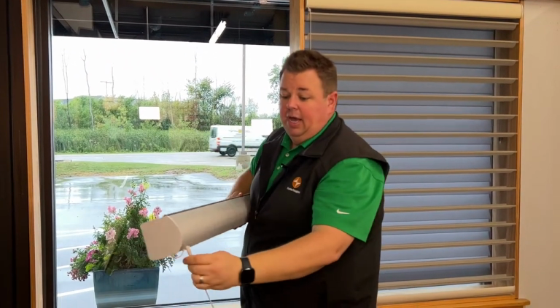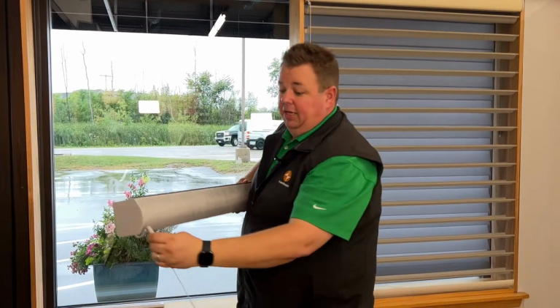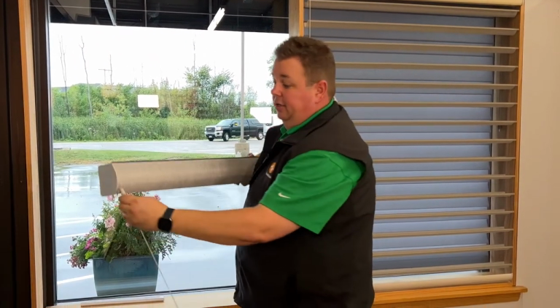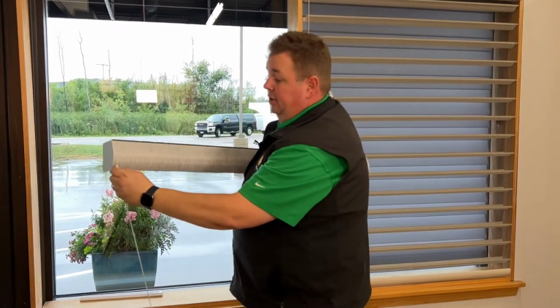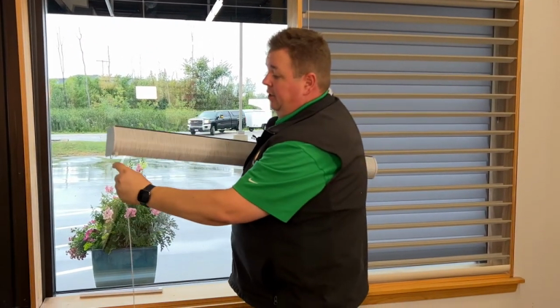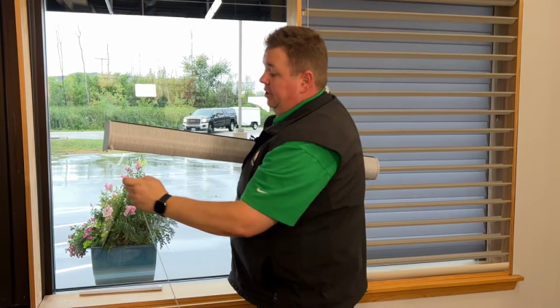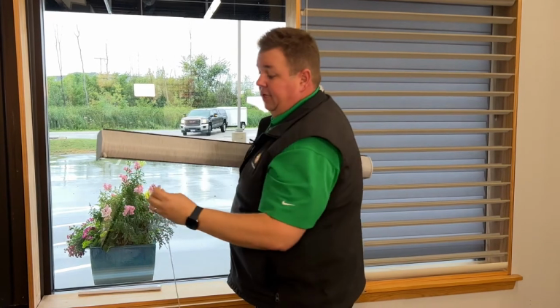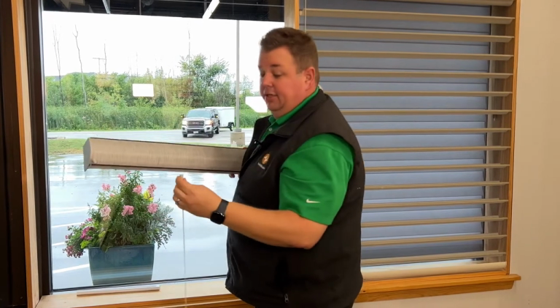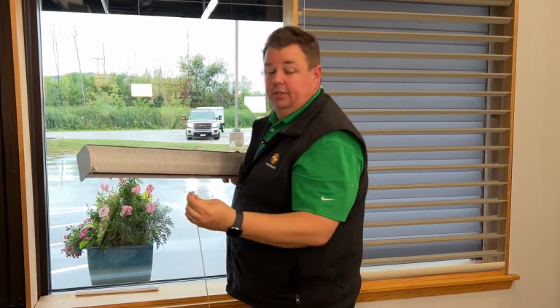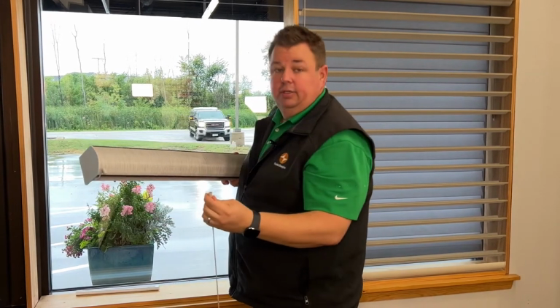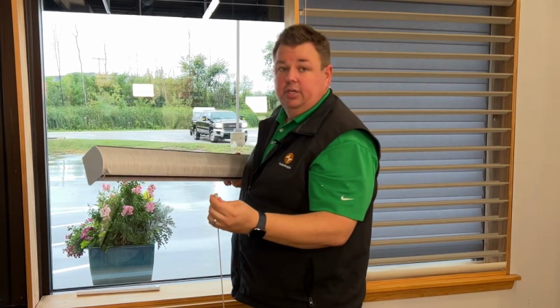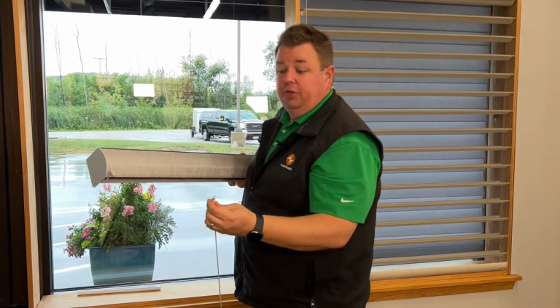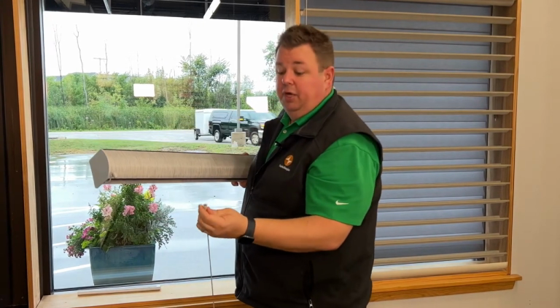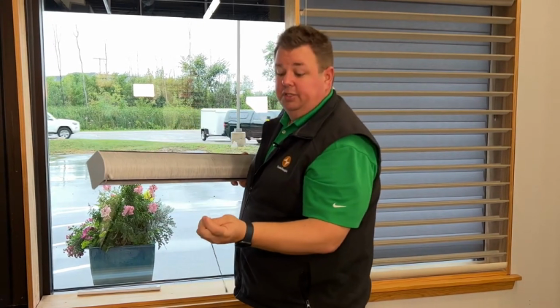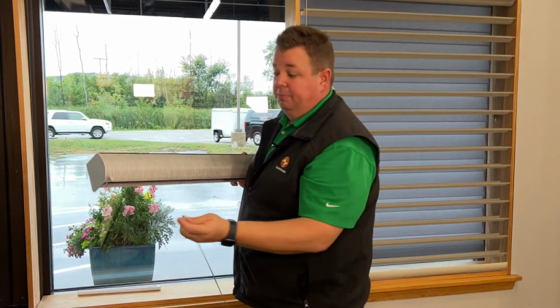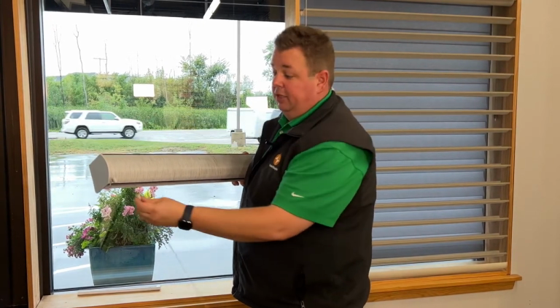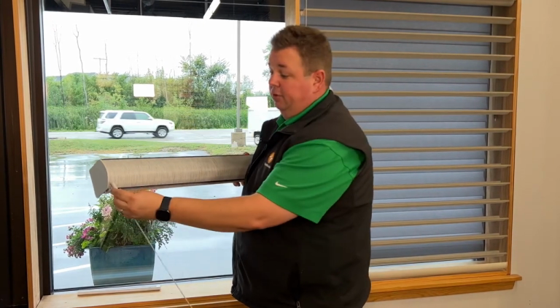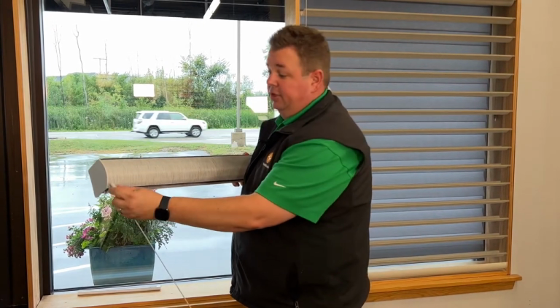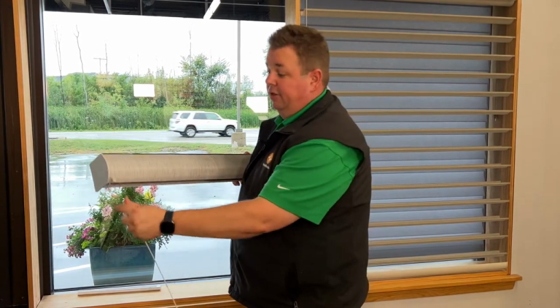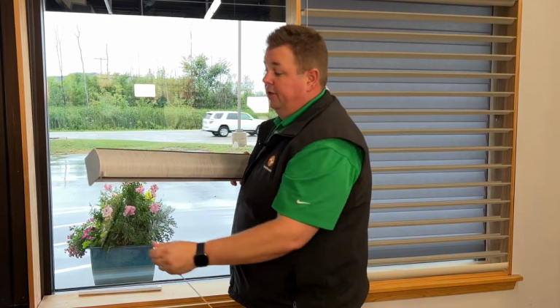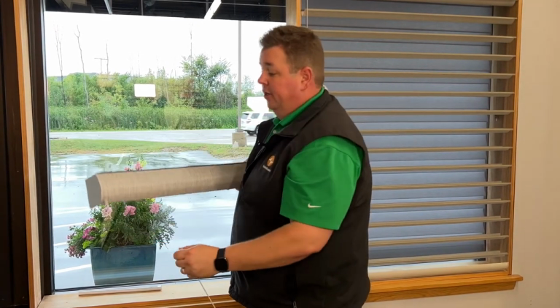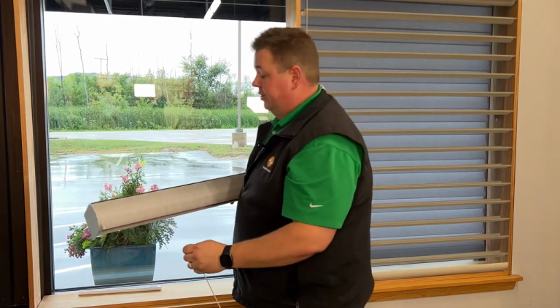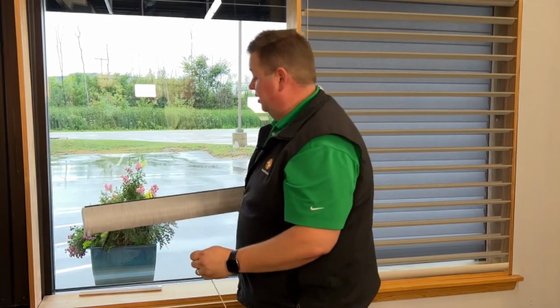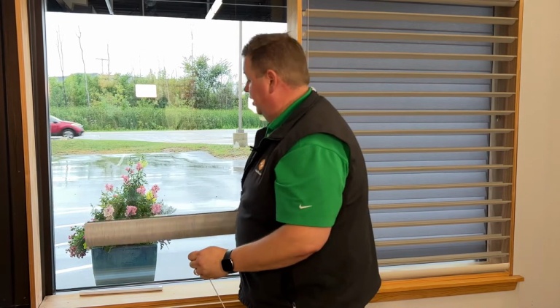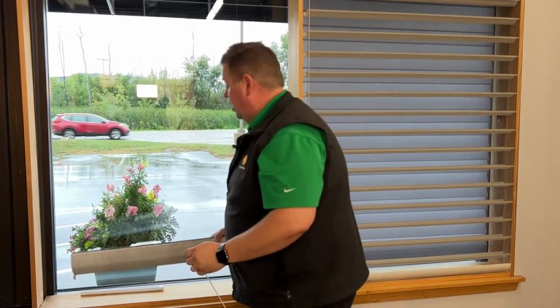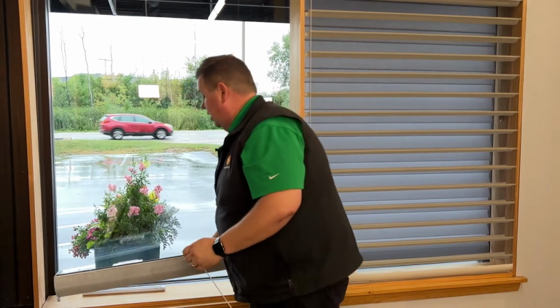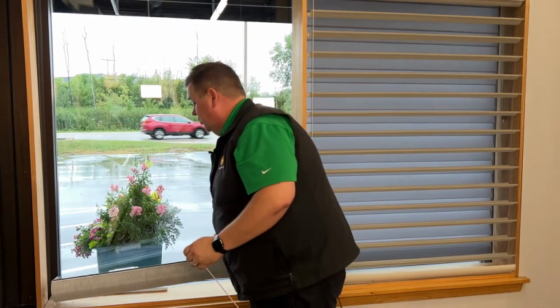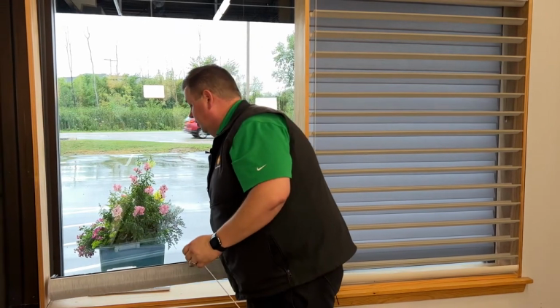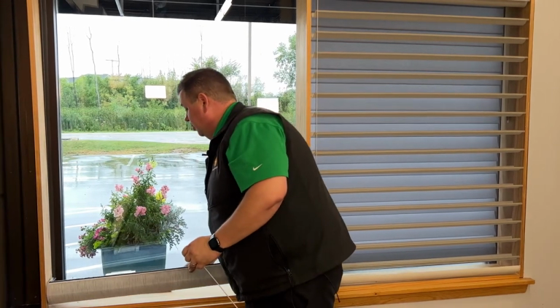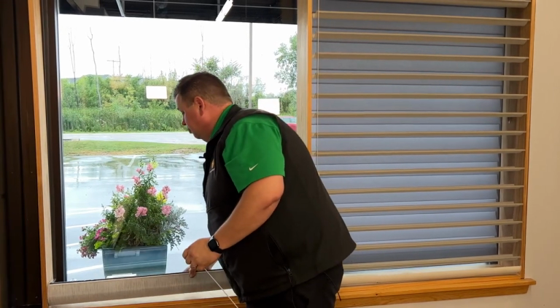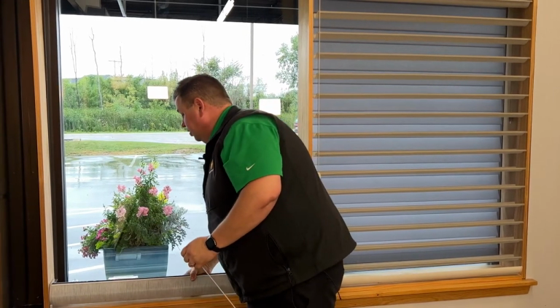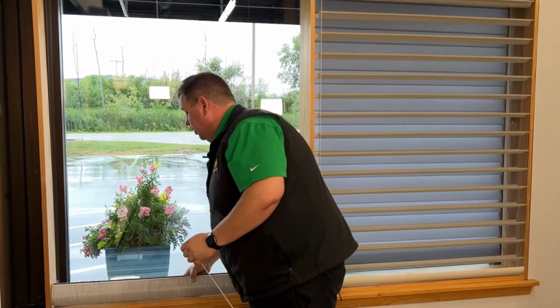I can disconnect the soft touch wand — it's just a magnet that holds it together. Disconnect it and bring the shade in.